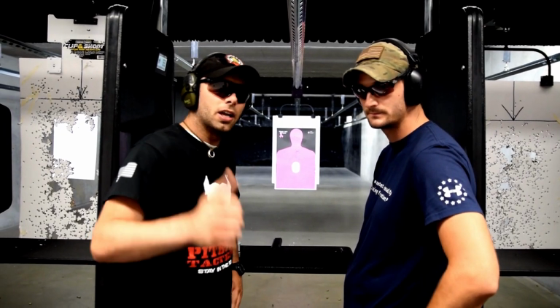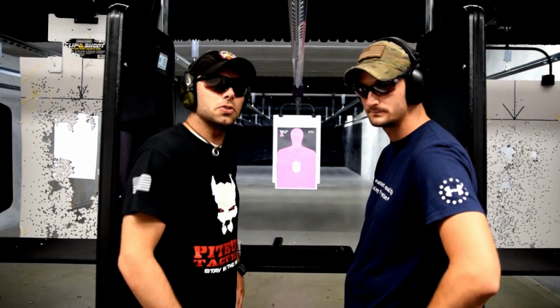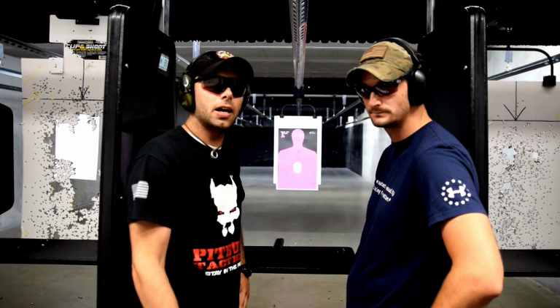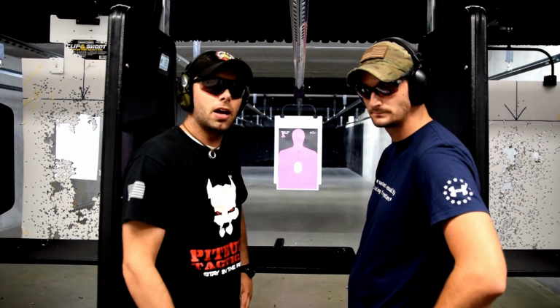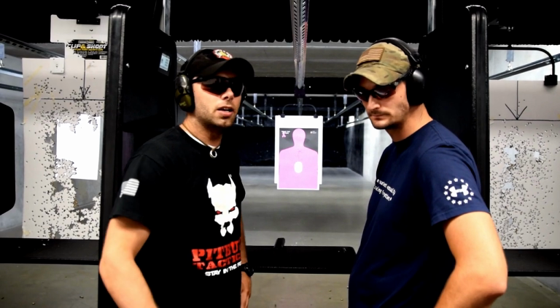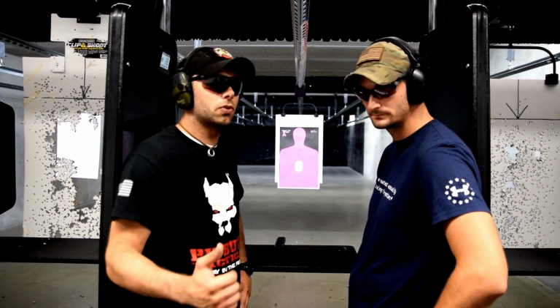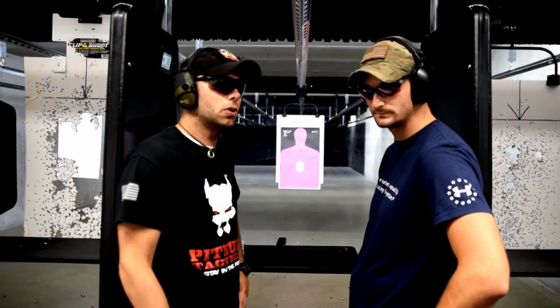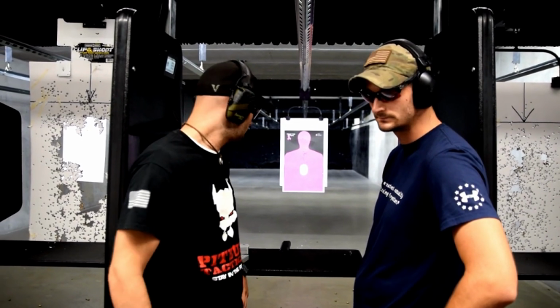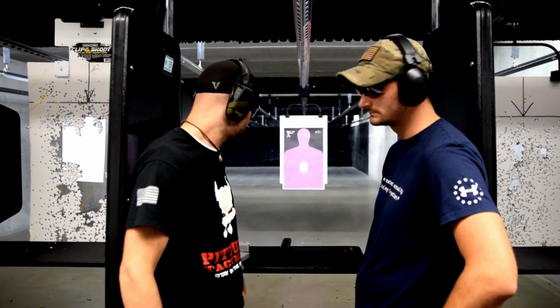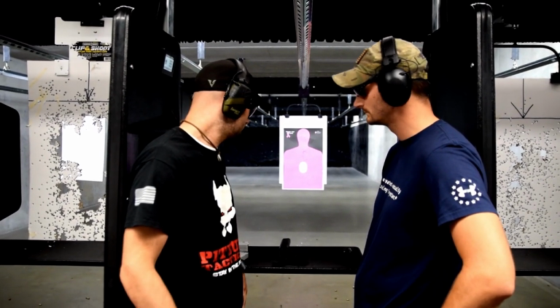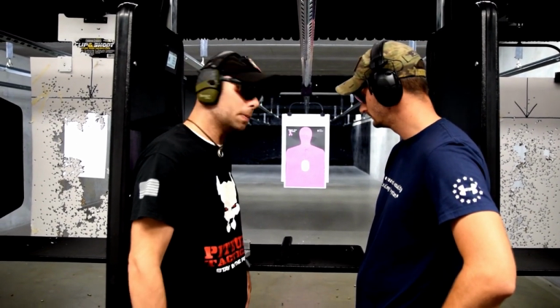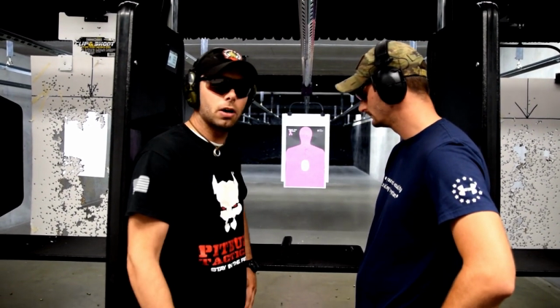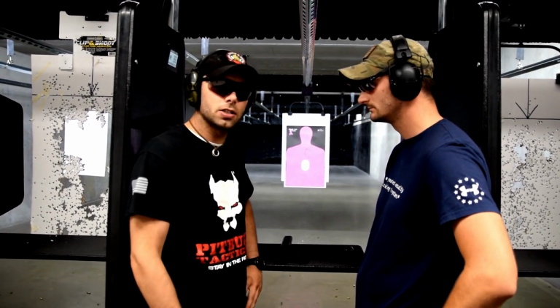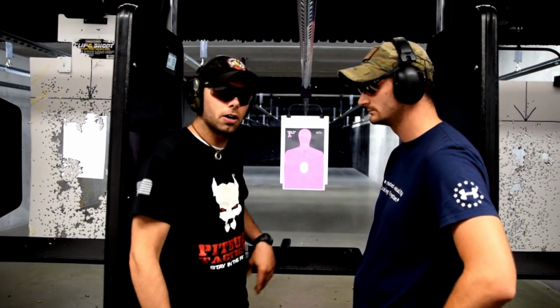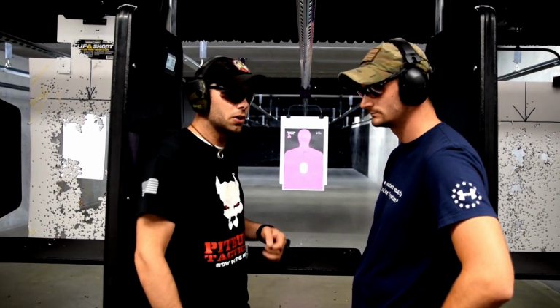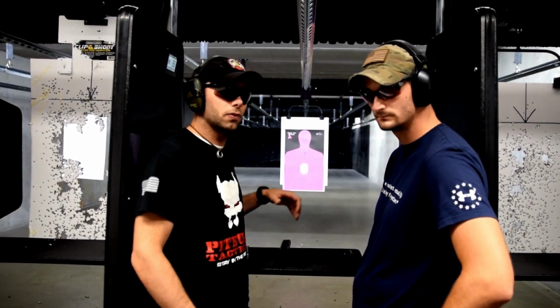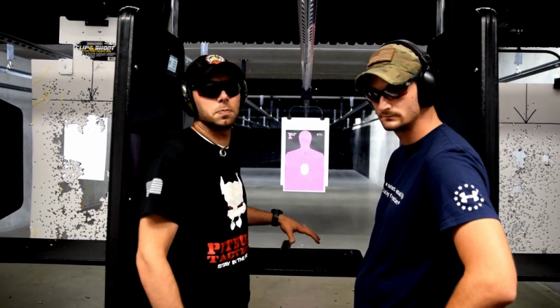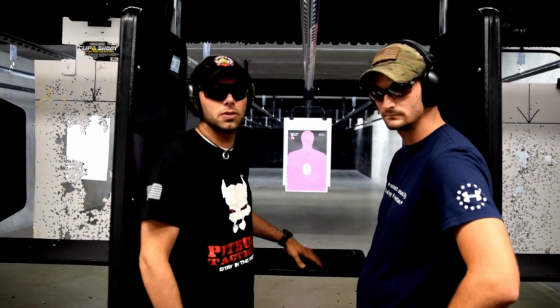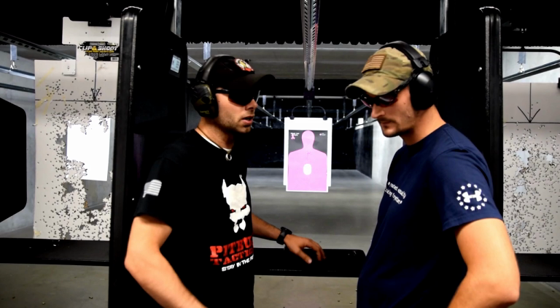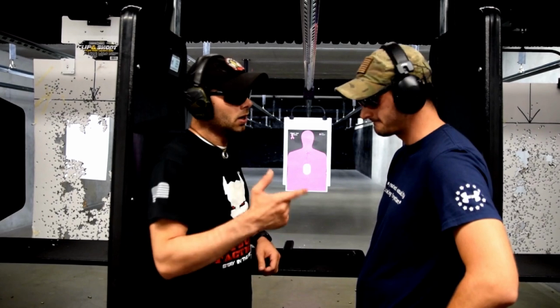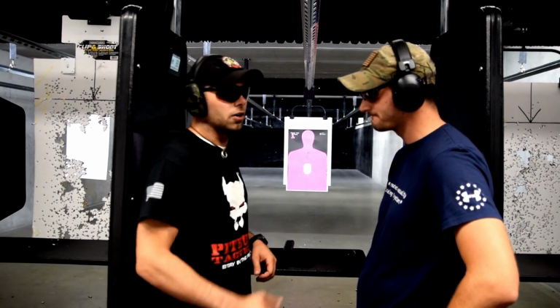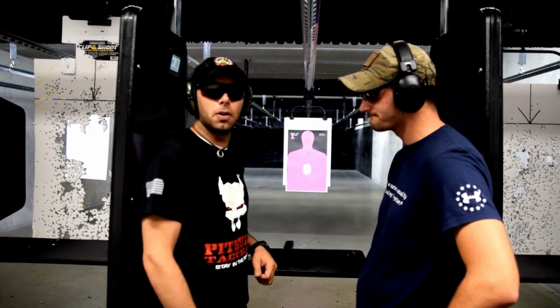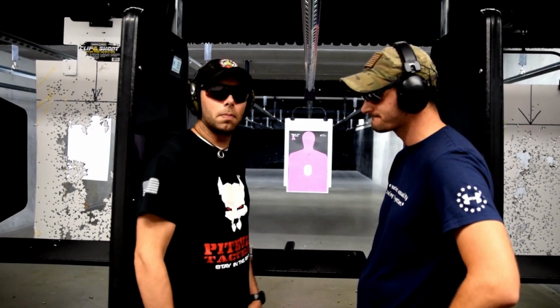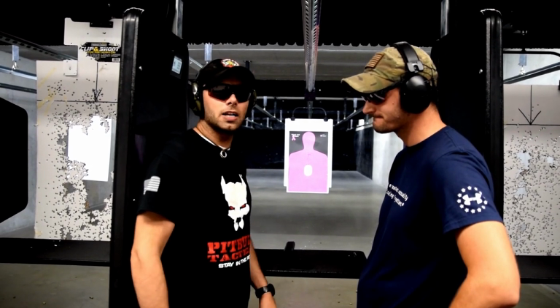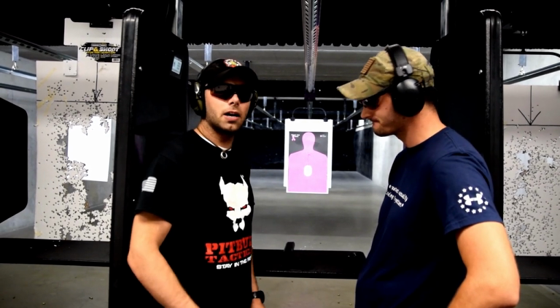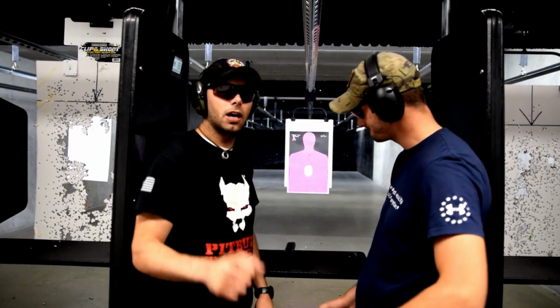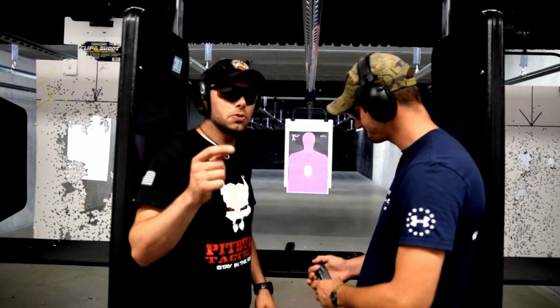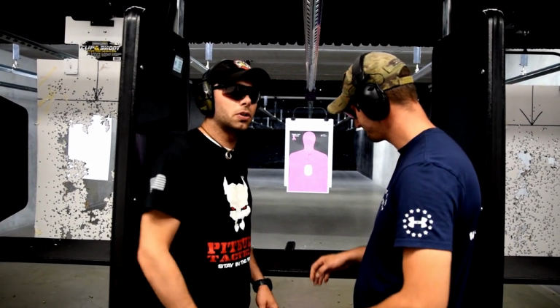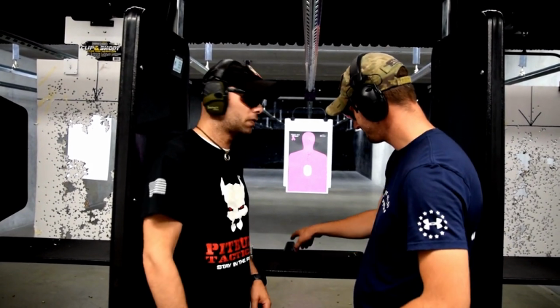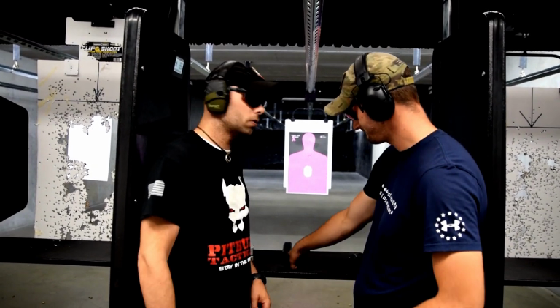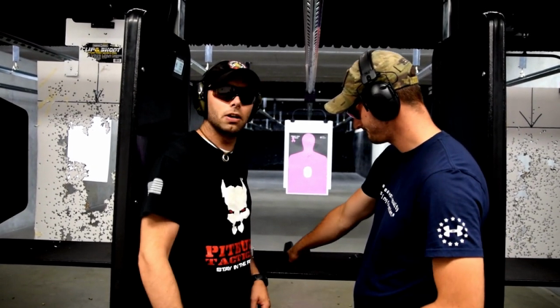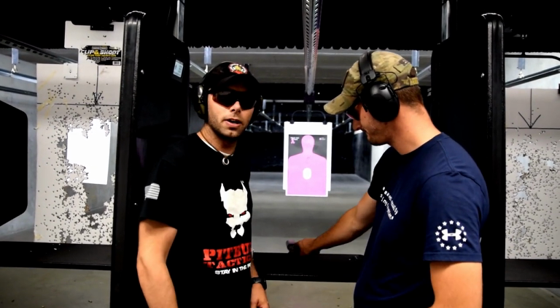Thank you to Scott and his crew at Wisconsin Firearms Training Center for letting us play with this thing. Longby is going to burn up the last mag, and we will see you in the next video. We never quit.